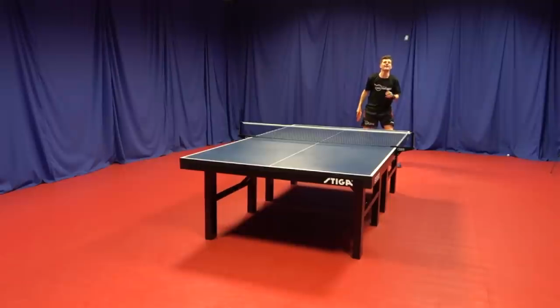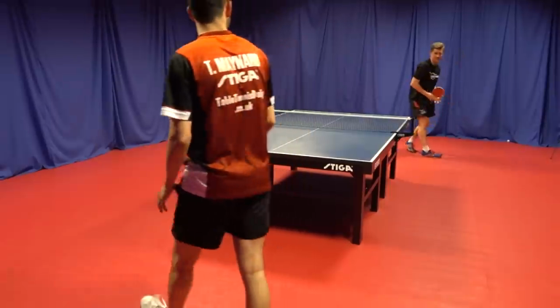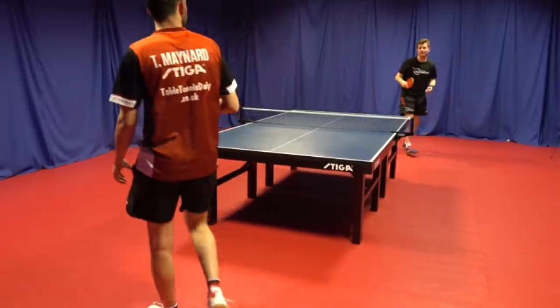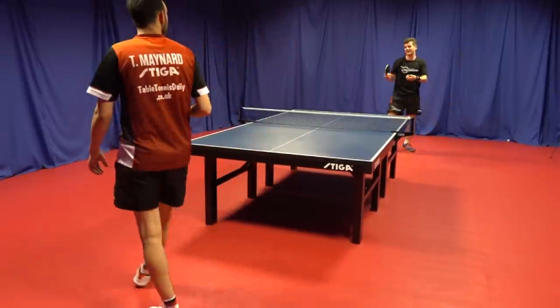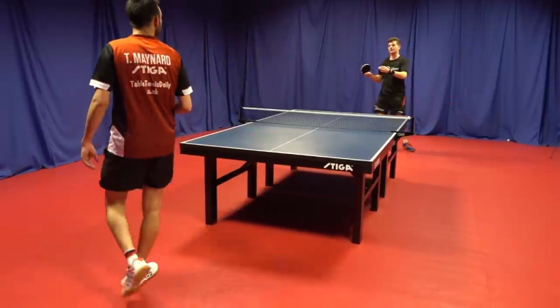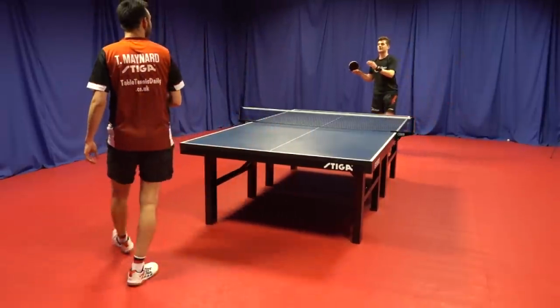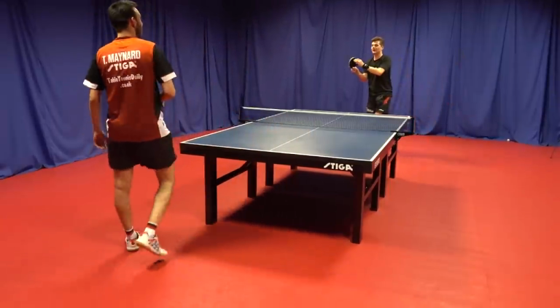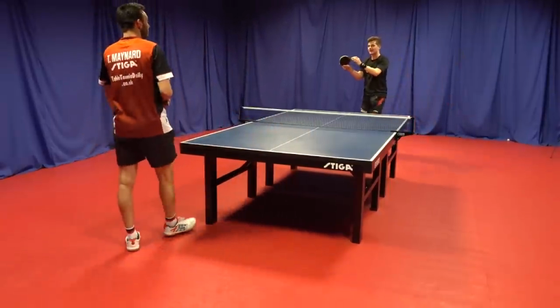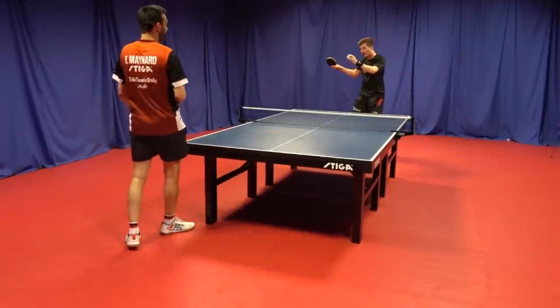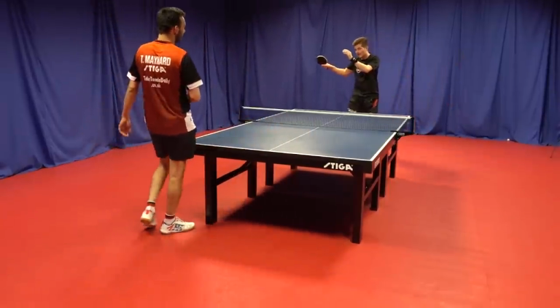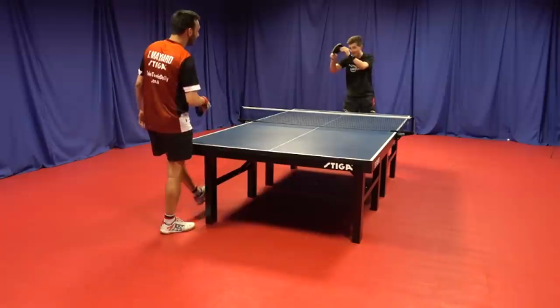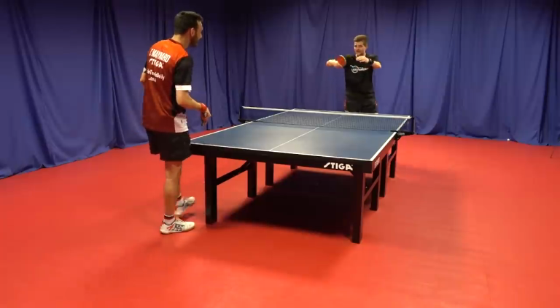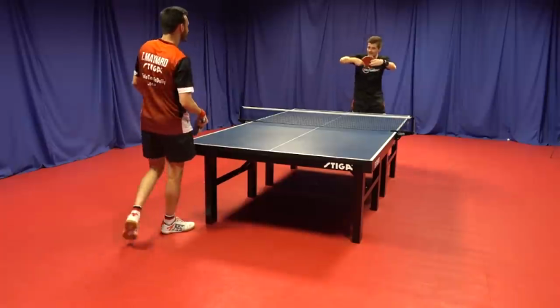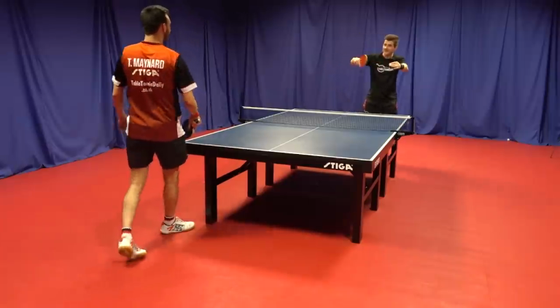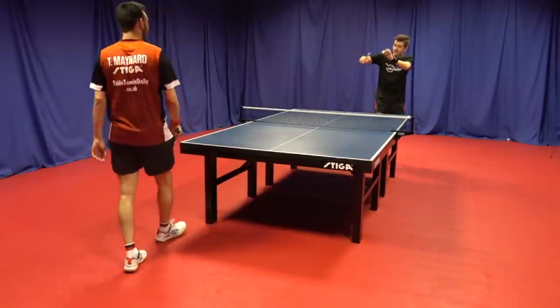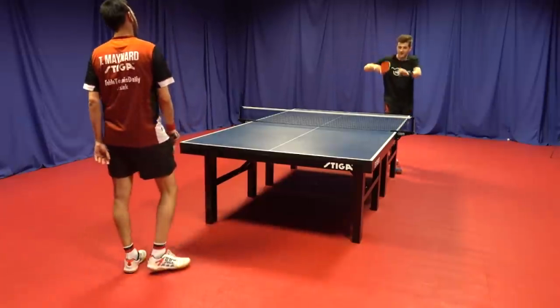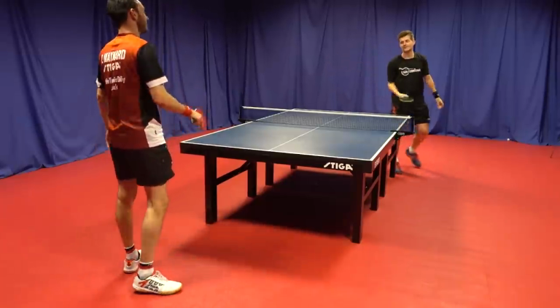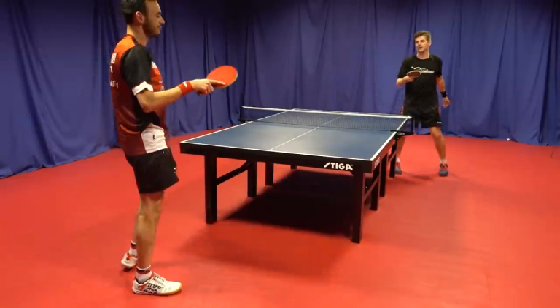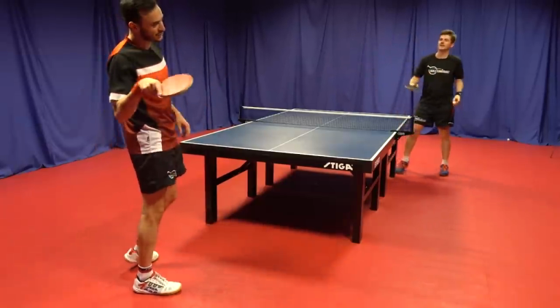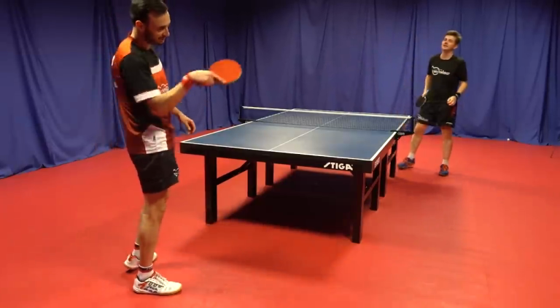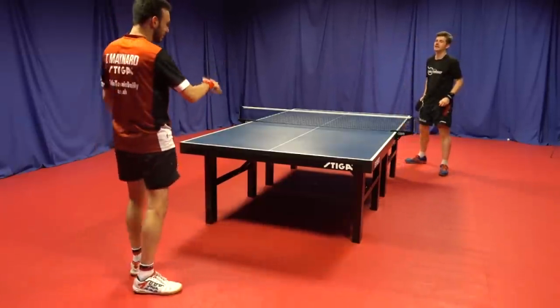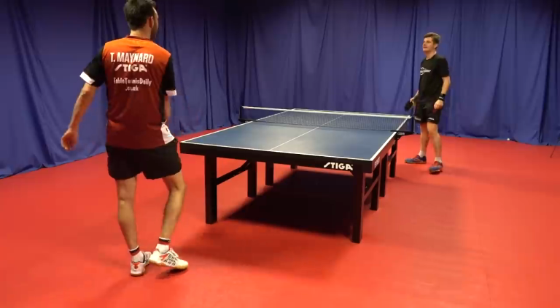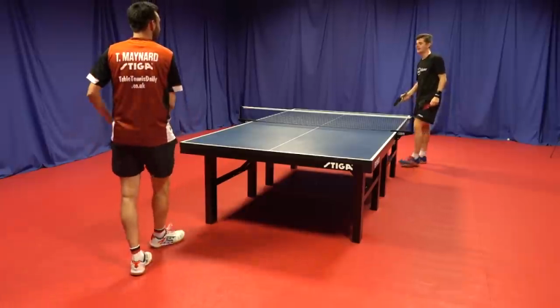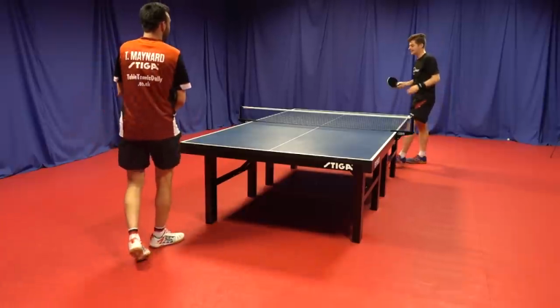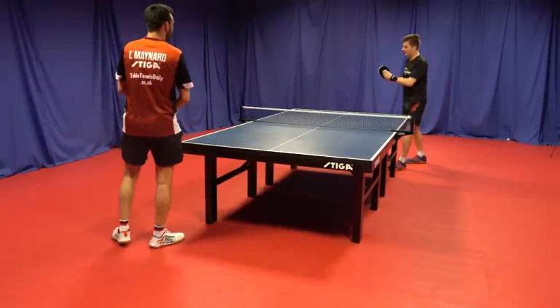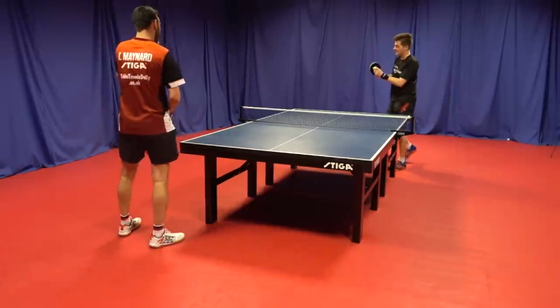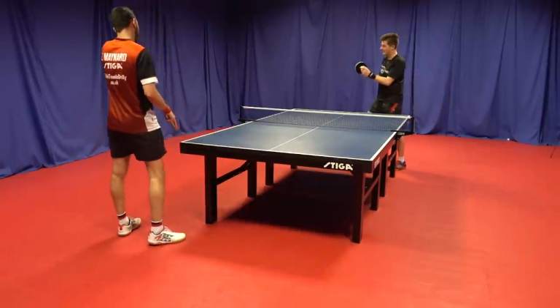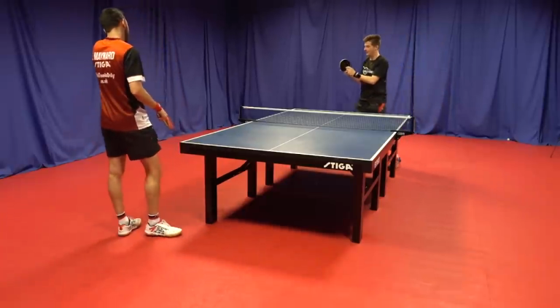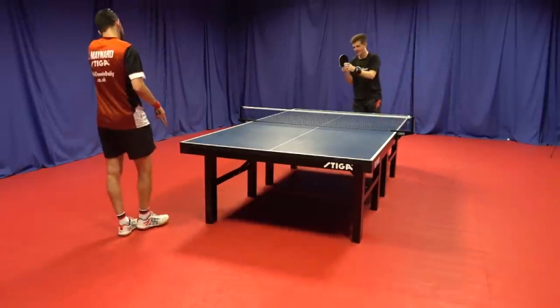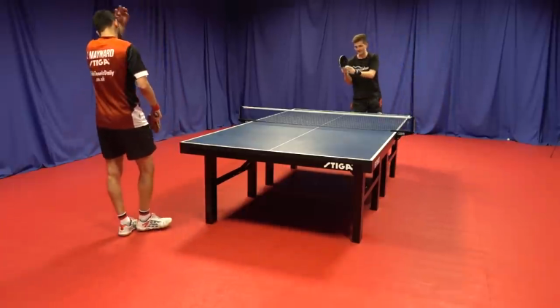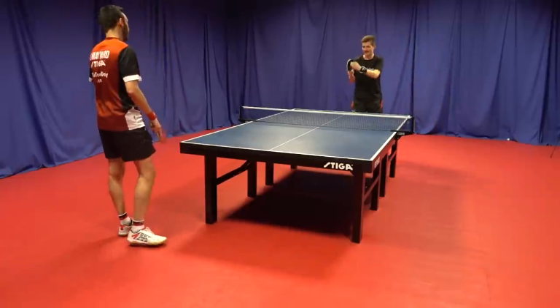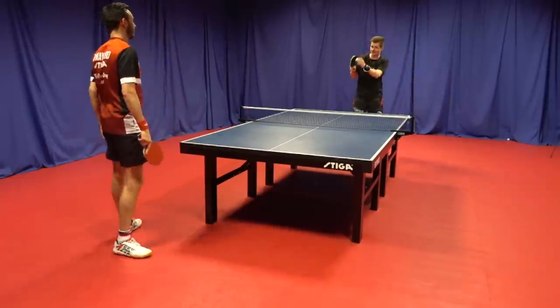That's one thing that hard rubbers are good for — early-at-the-table counter play, pressuring through the ball. With softer rubbers it can be a bit more likely that you go into the net.